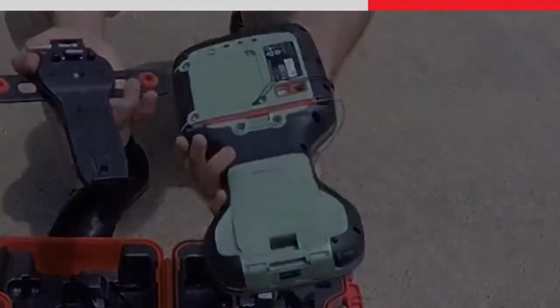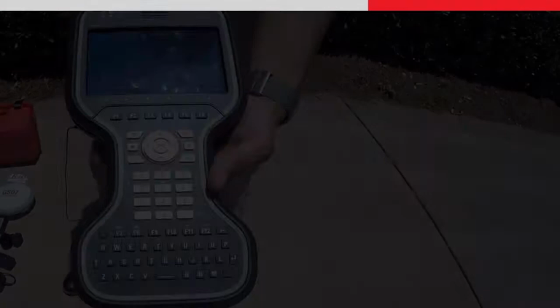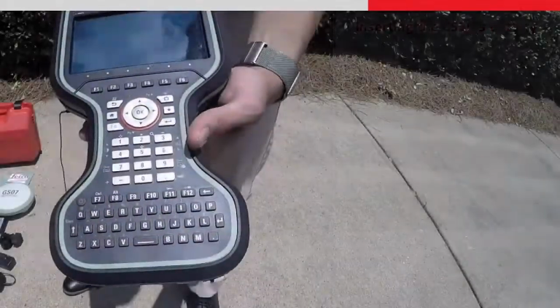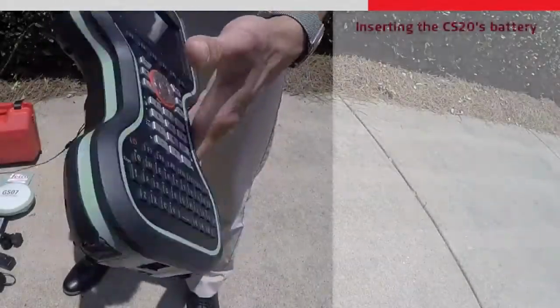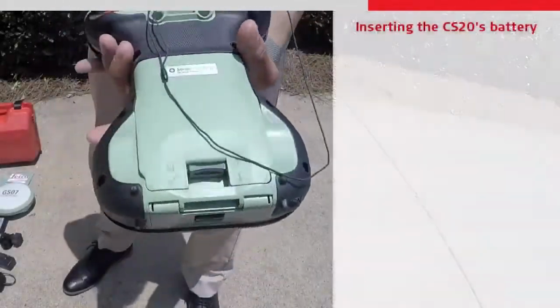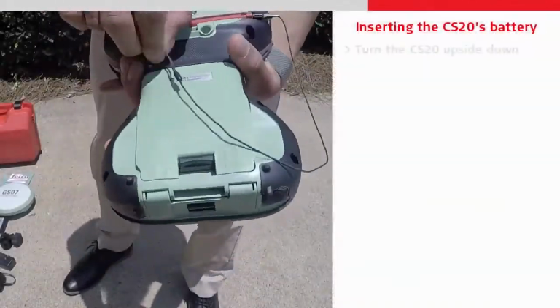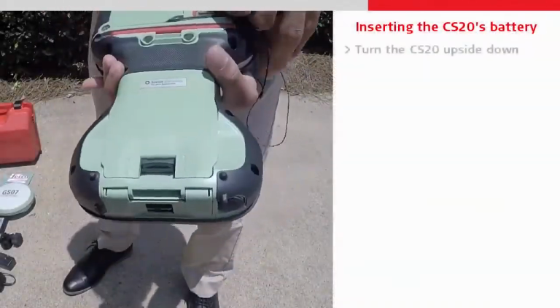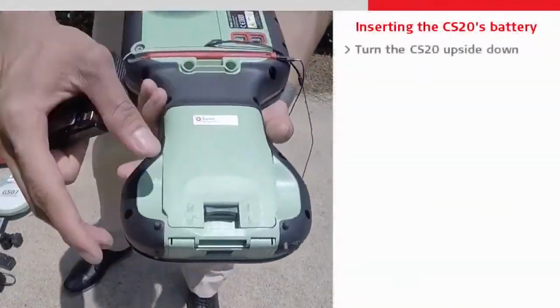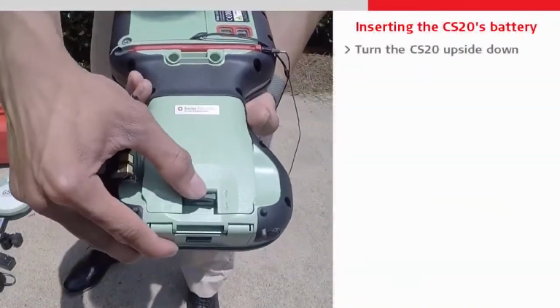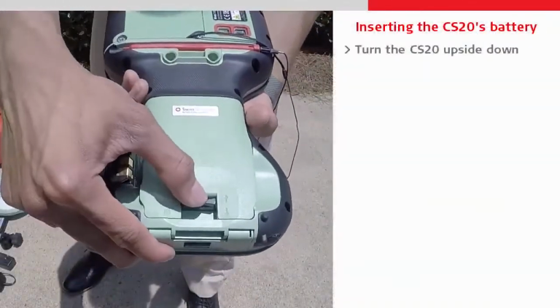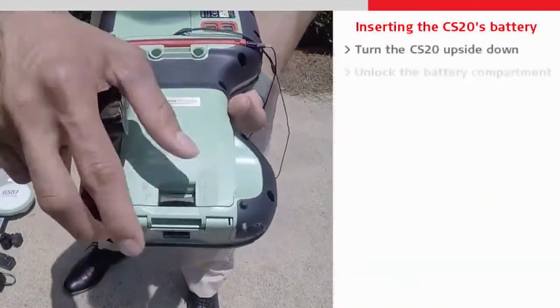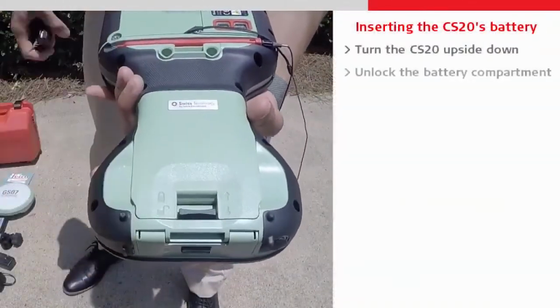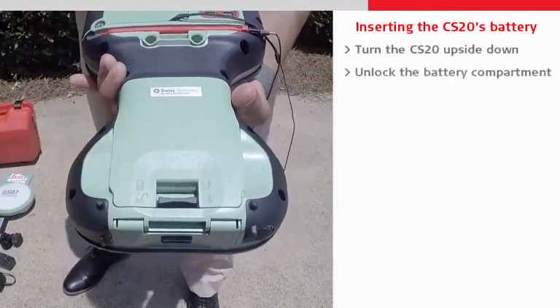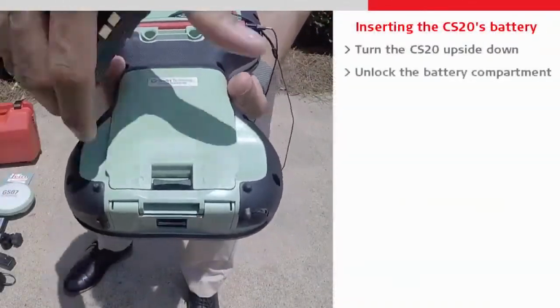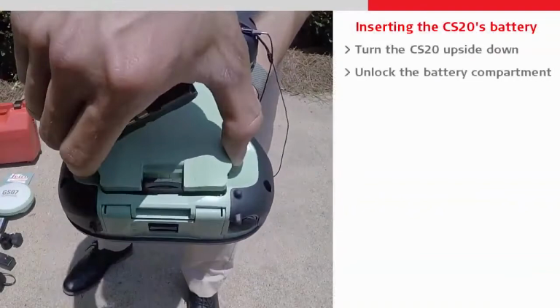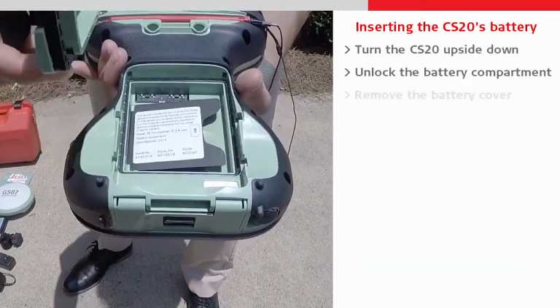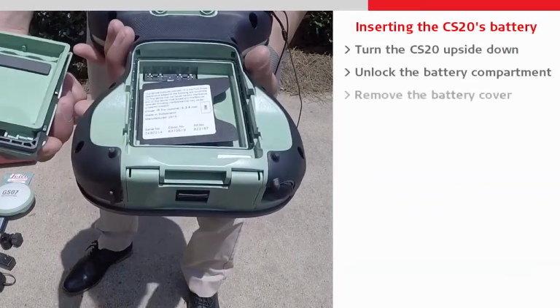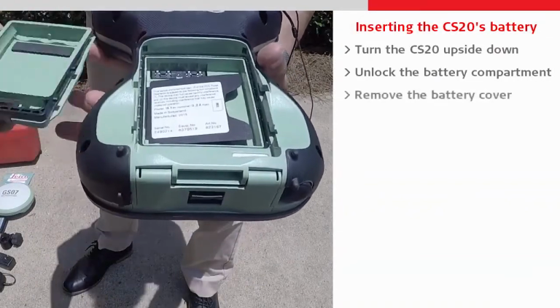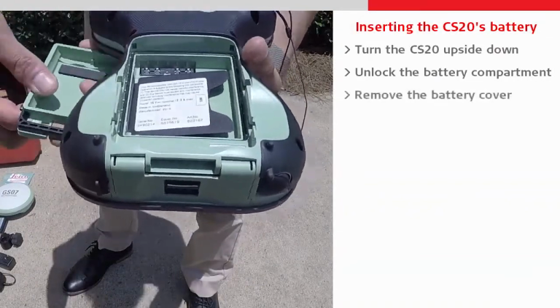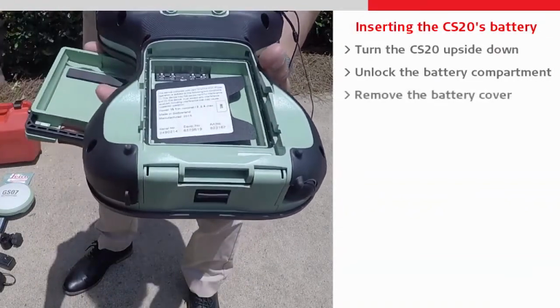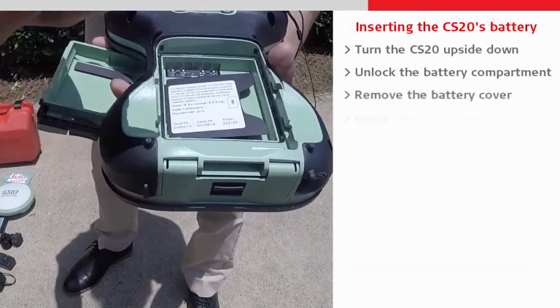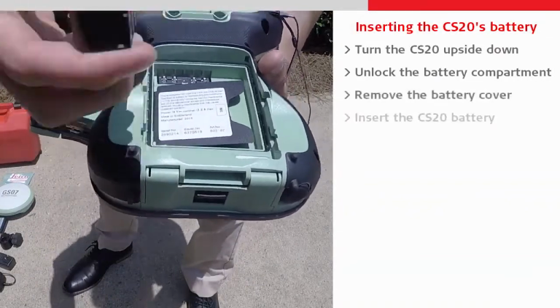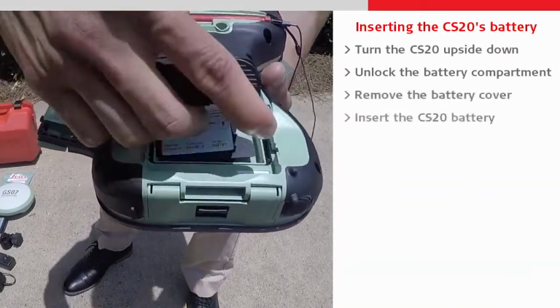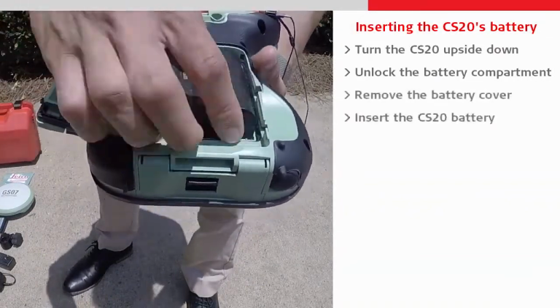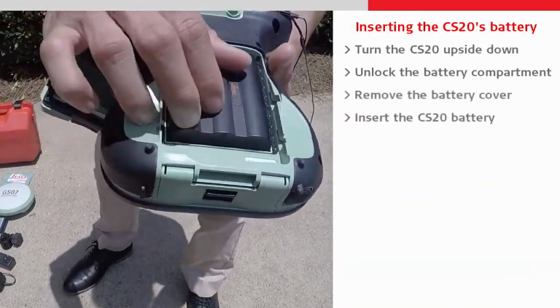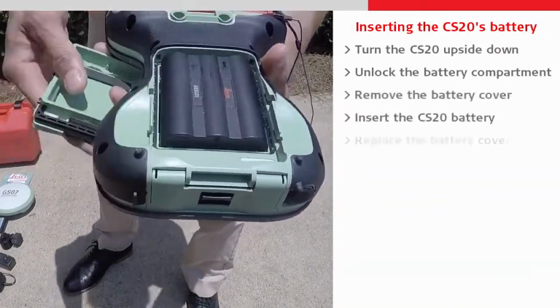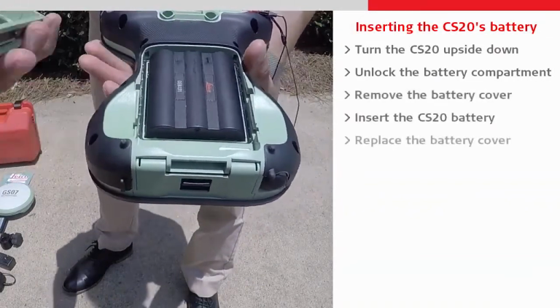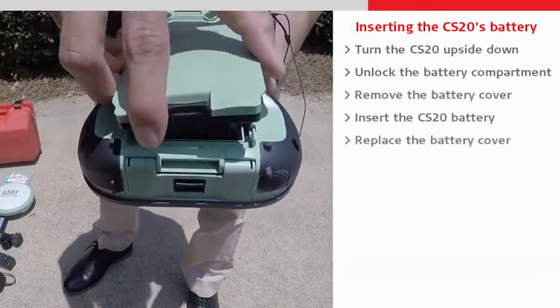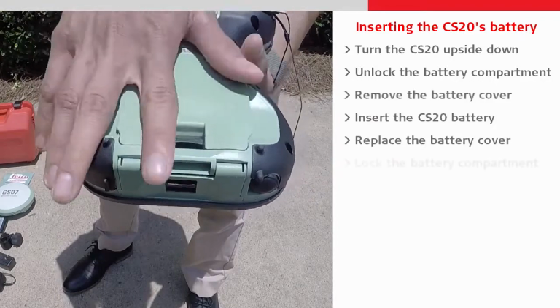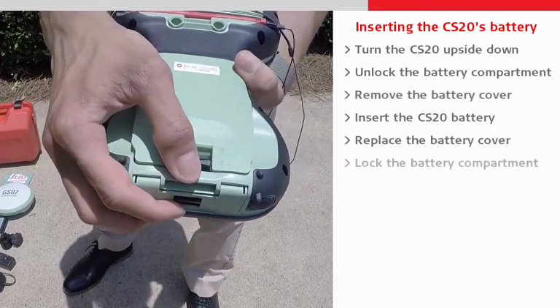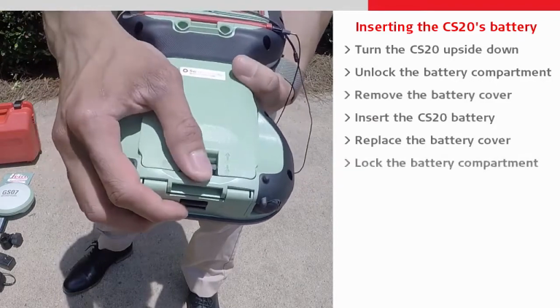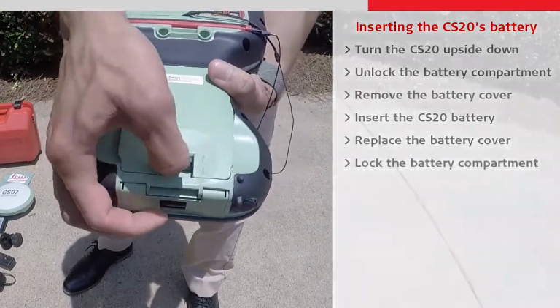We can then insert a battery into the CS20 by unlocking its rear compartment, removing the battery cover, placing the battery into the CS20, before replacing the battery cover and locking it once again.